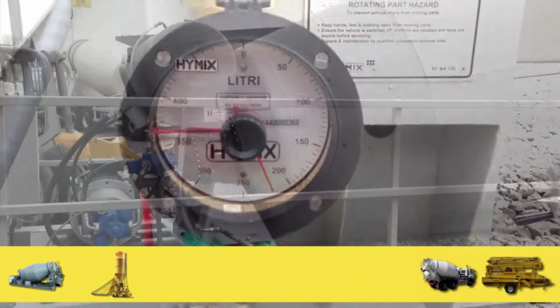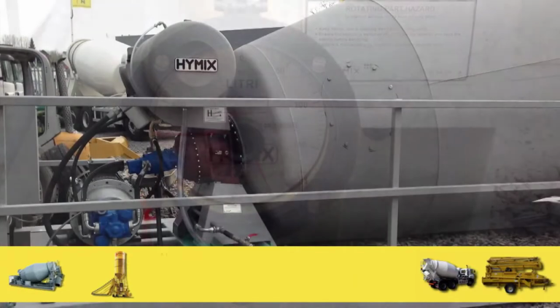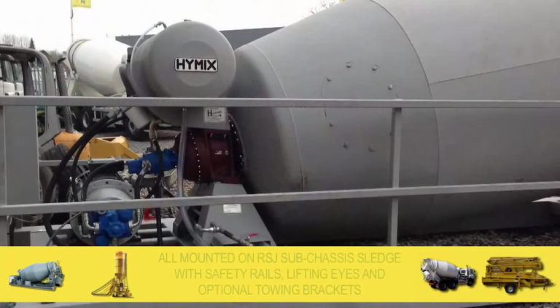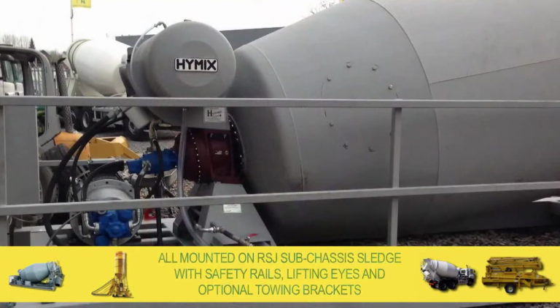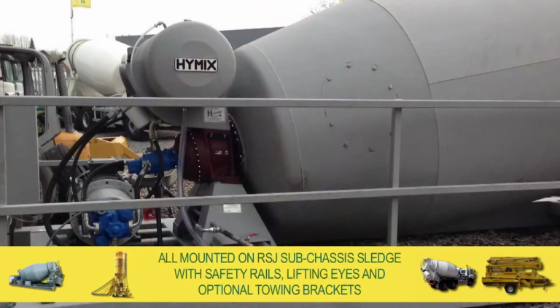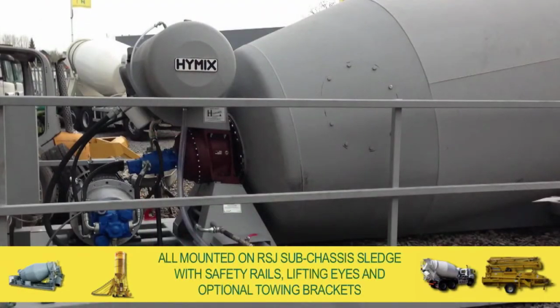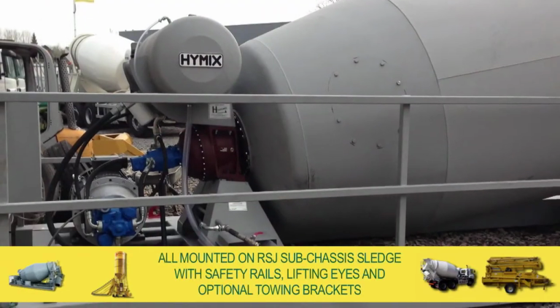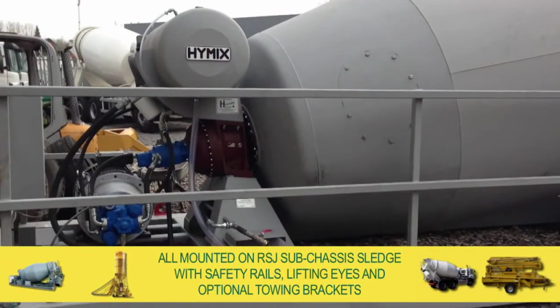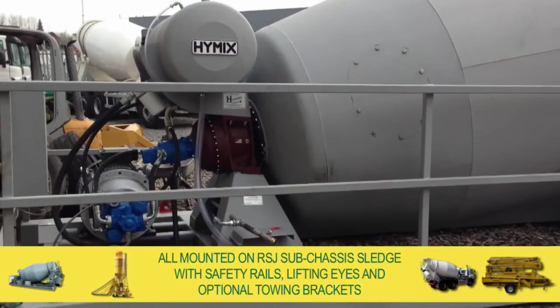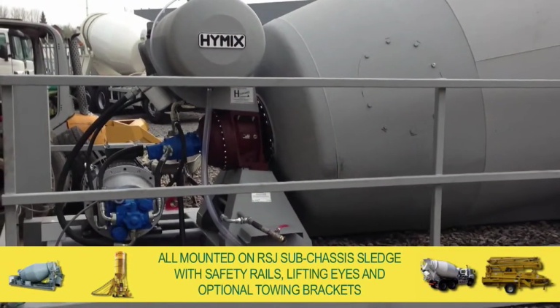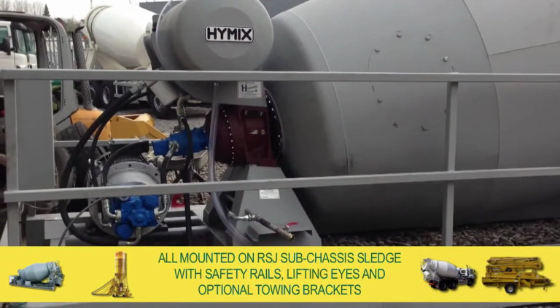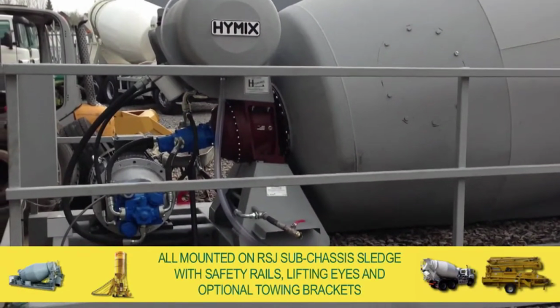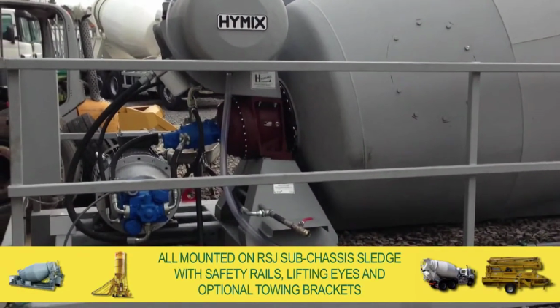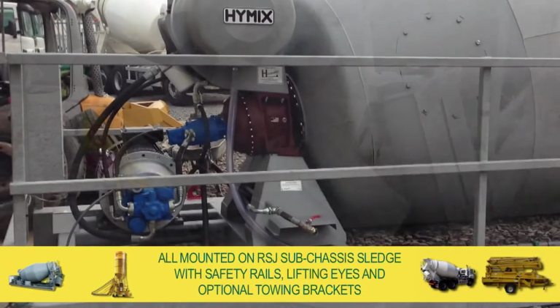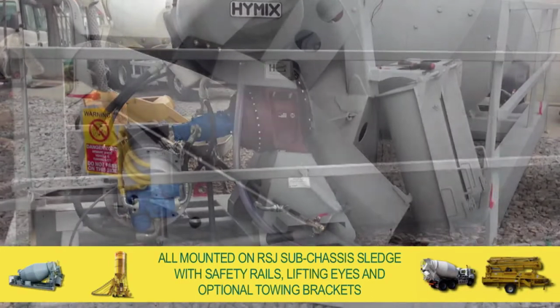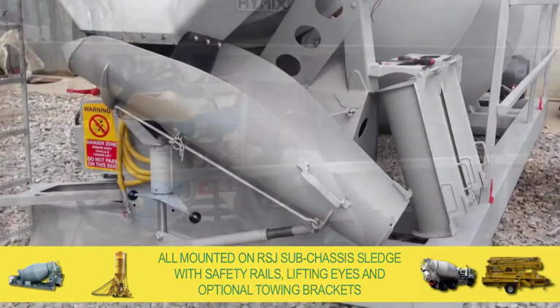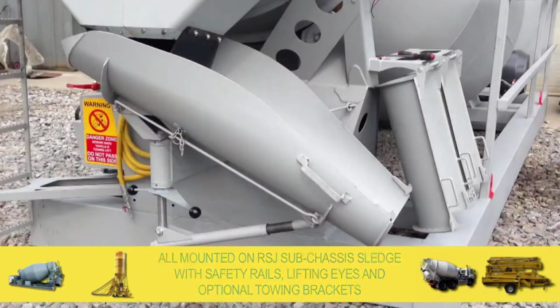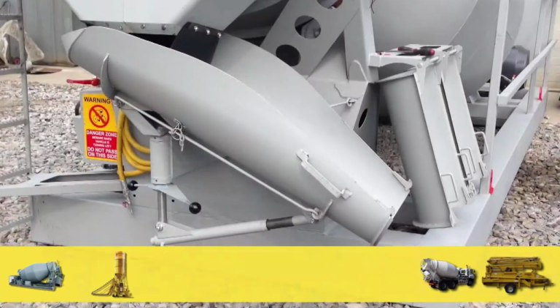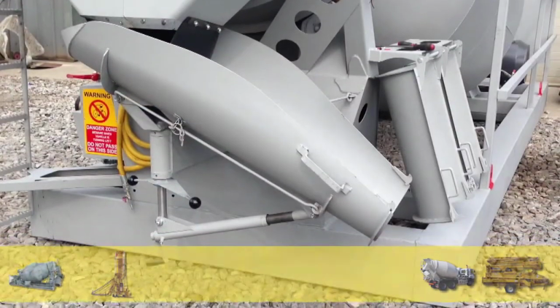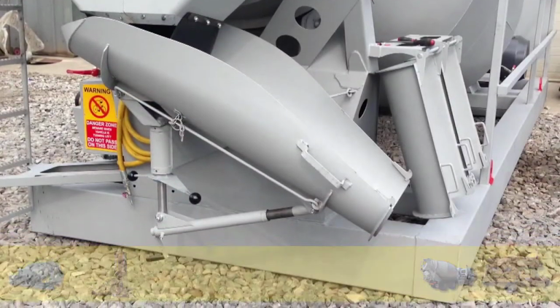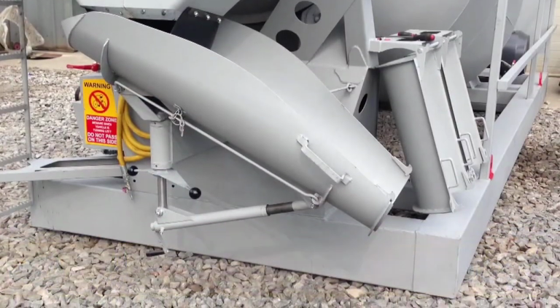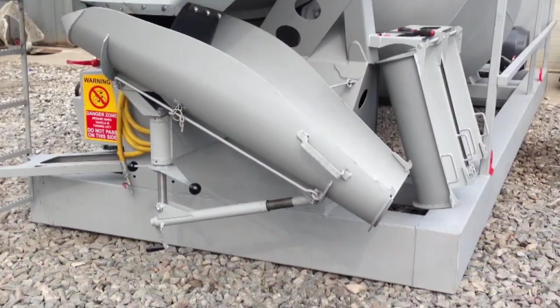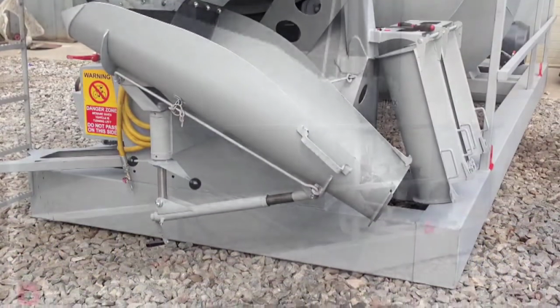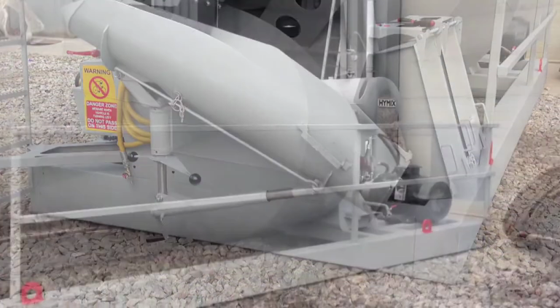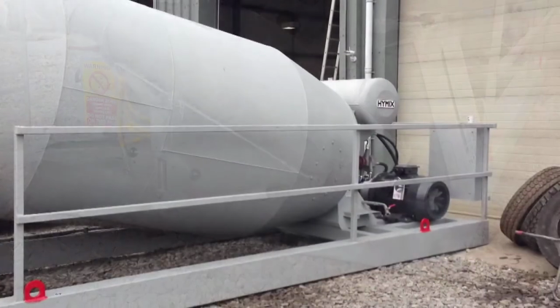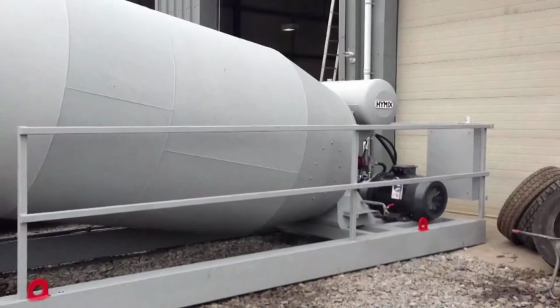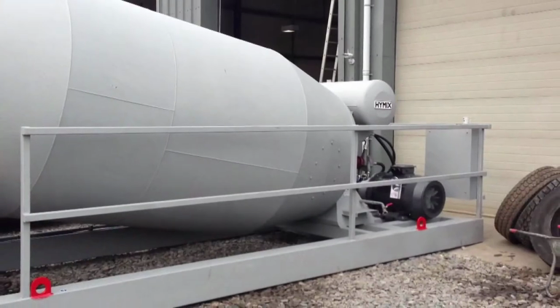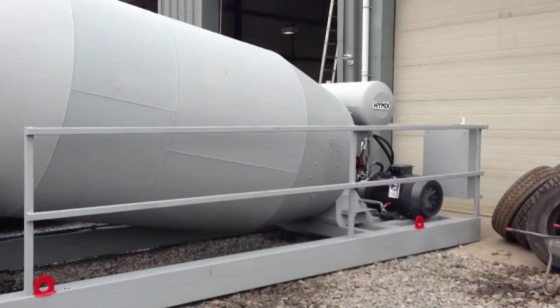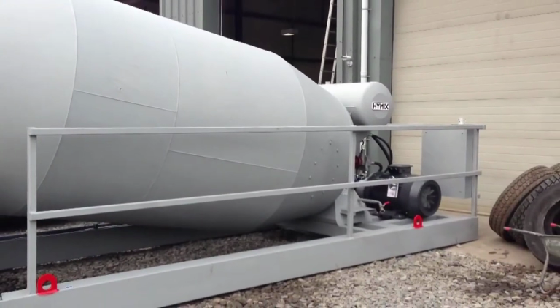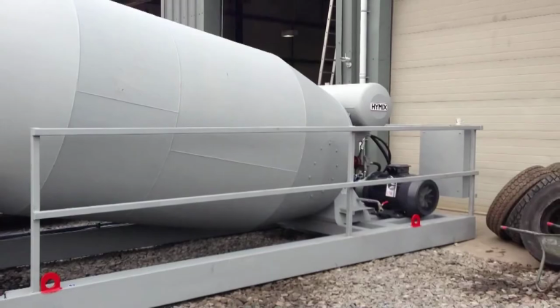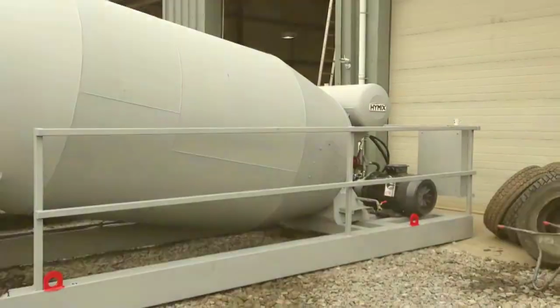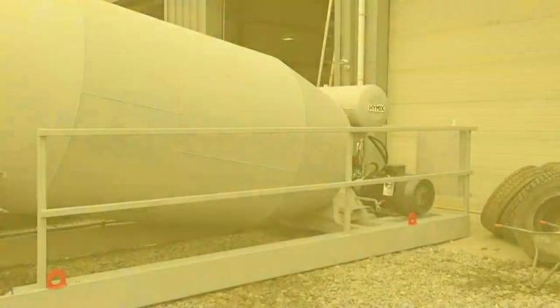All mounted on RSJ sub-chassis sledge with safety rails, lifting eyes and optional towing brackets. We can build dependent on your requirements. If you have a bespoke project, contact us now to discuss in more detail.